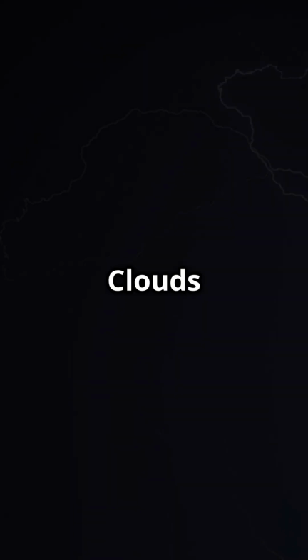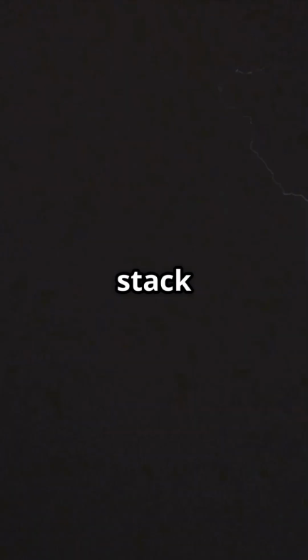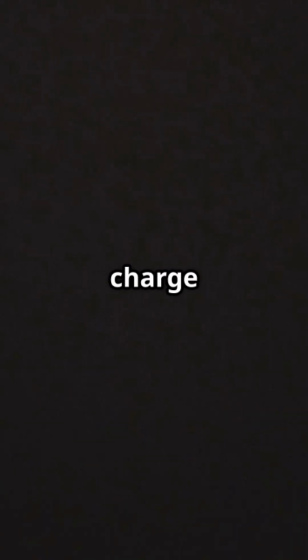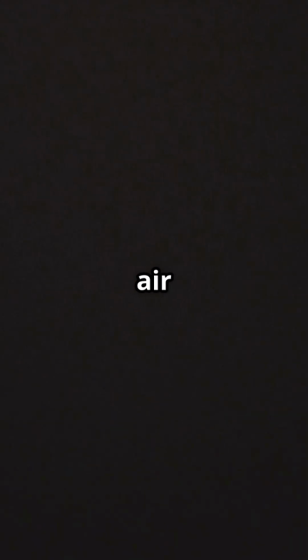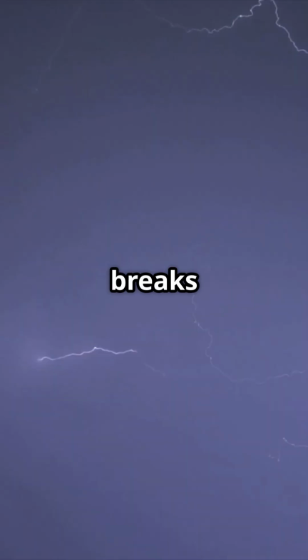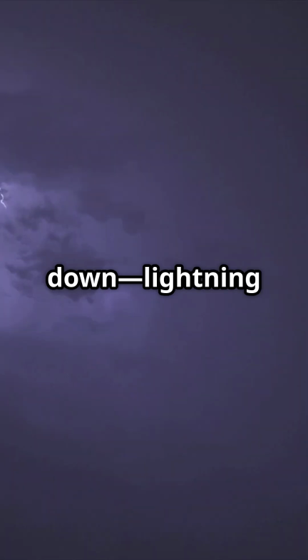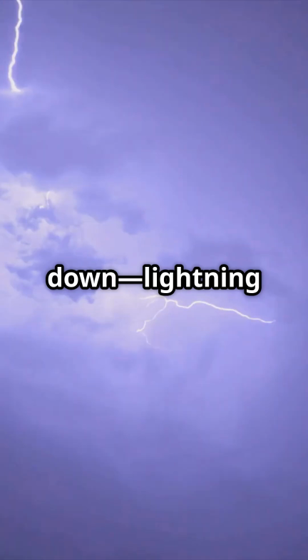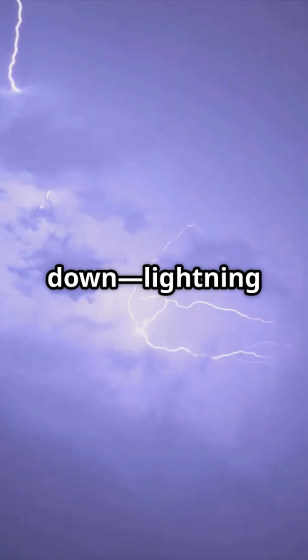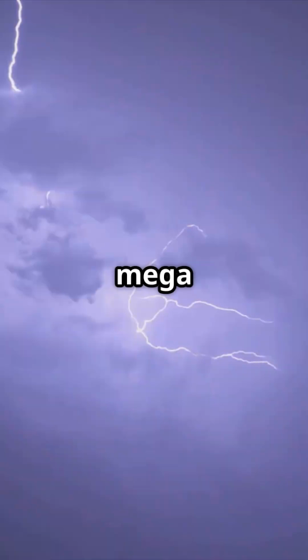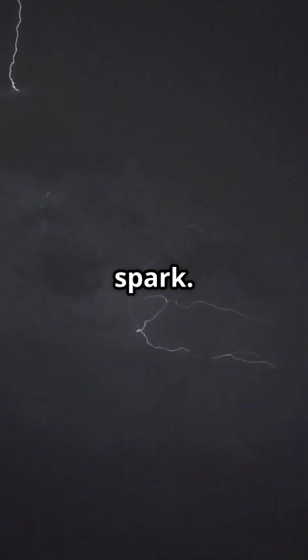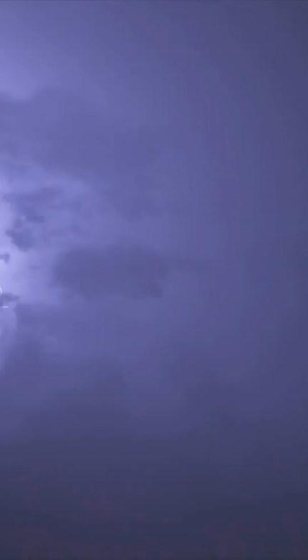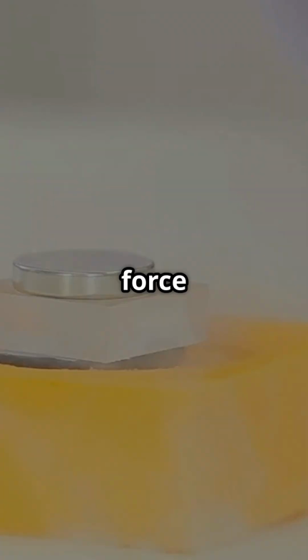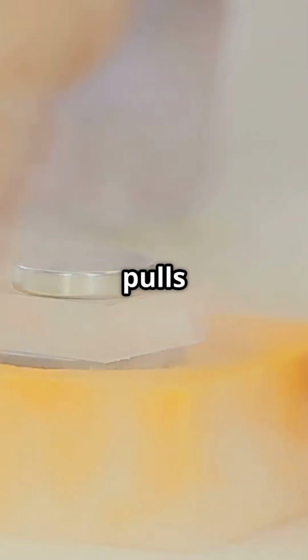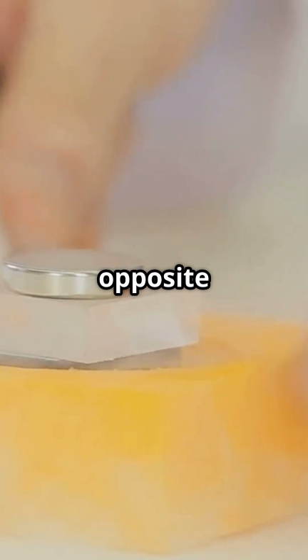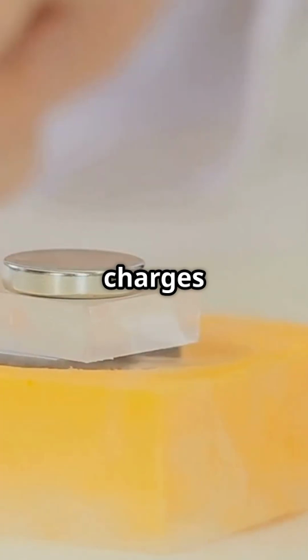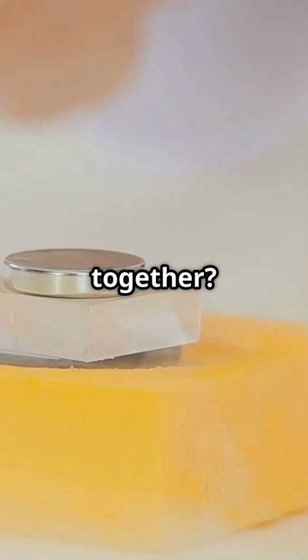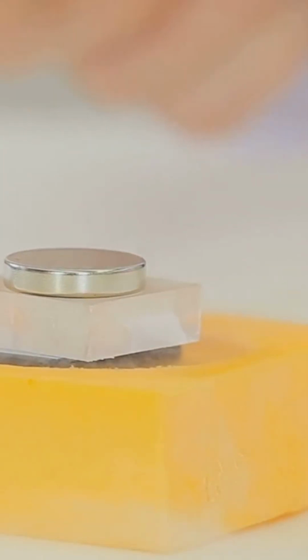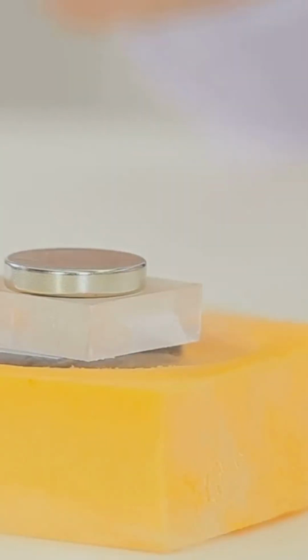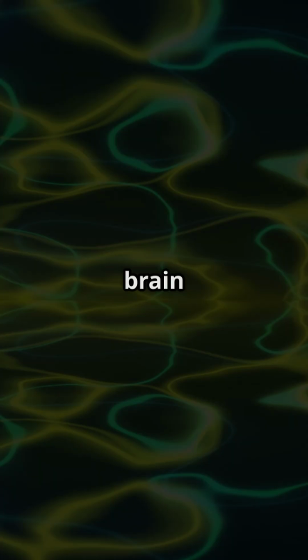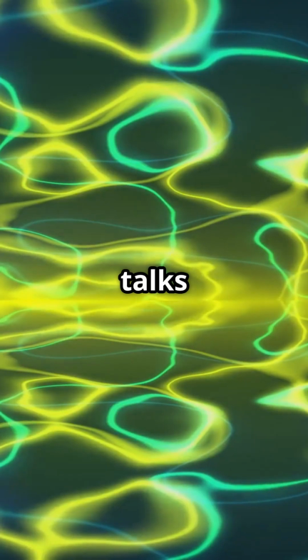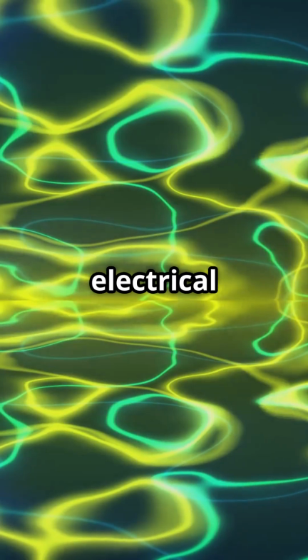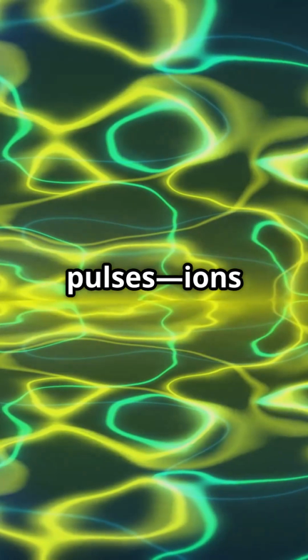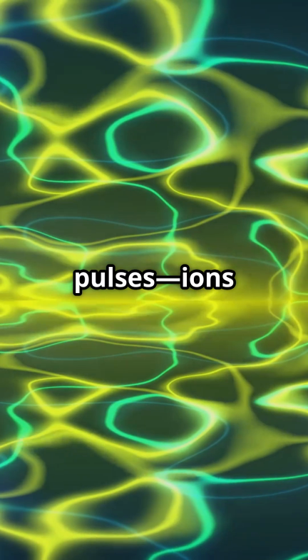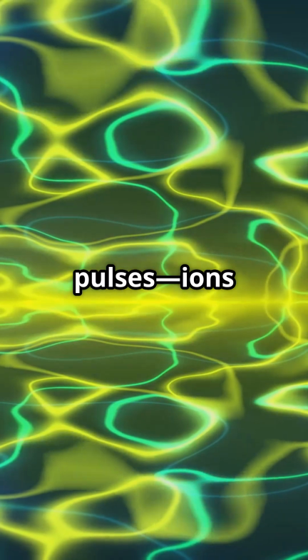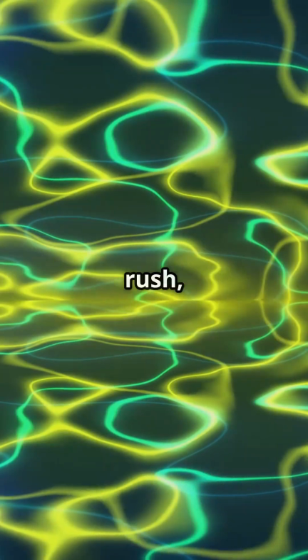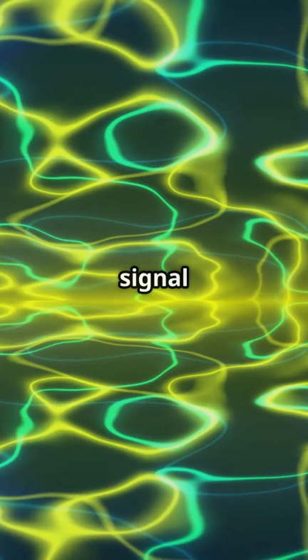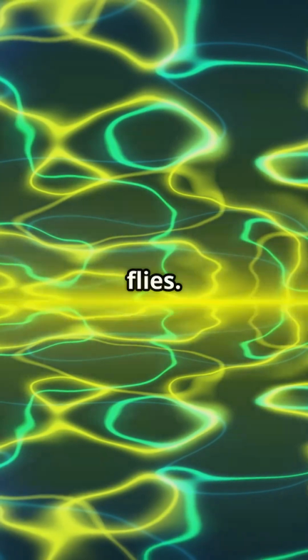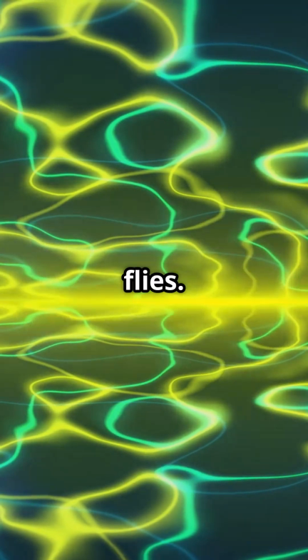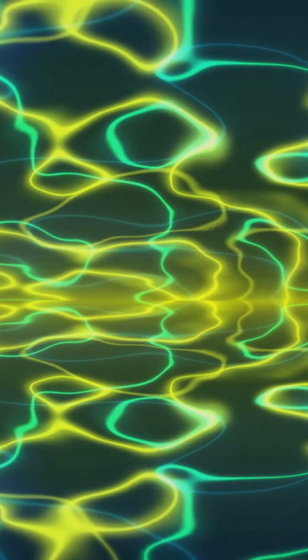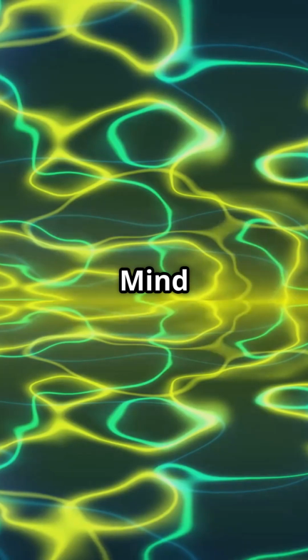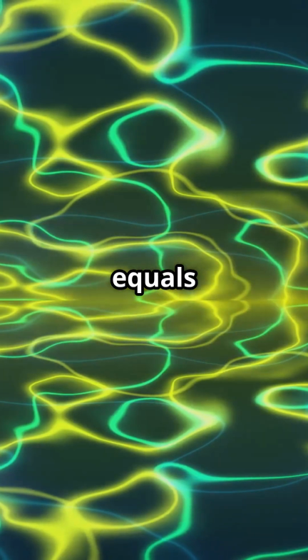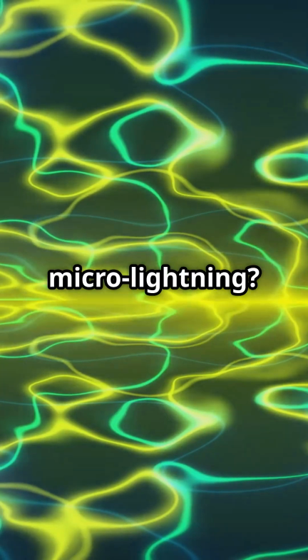Clouds stack charge until air breaks down. Lightning is a mega spark. Which force pulls opposite charges together? Your brain talks in electrical pulses — ions rush, signal flies. Mind equals micro lightning?